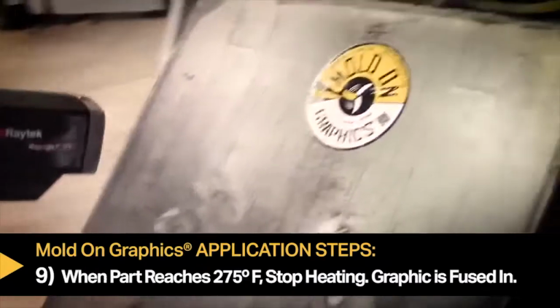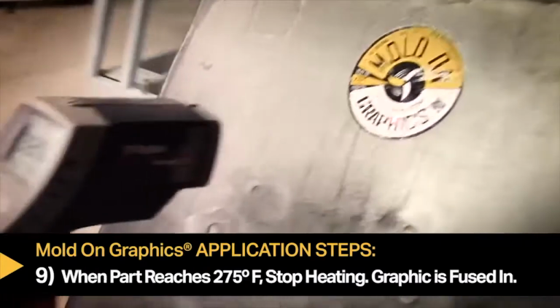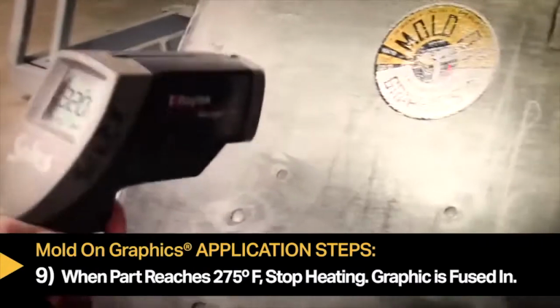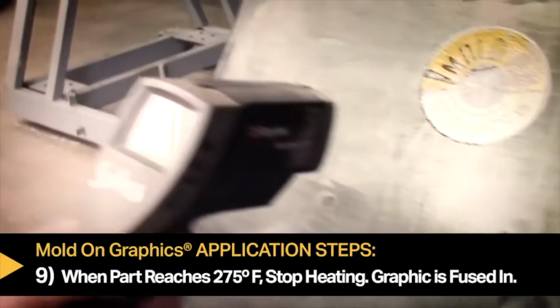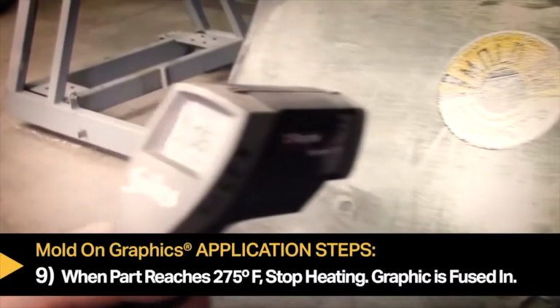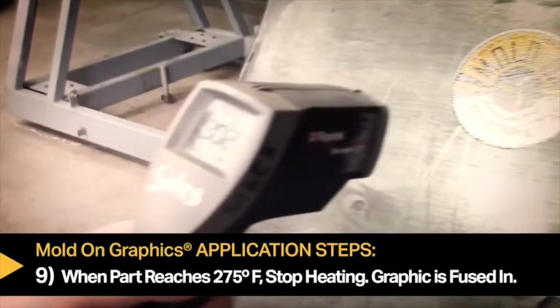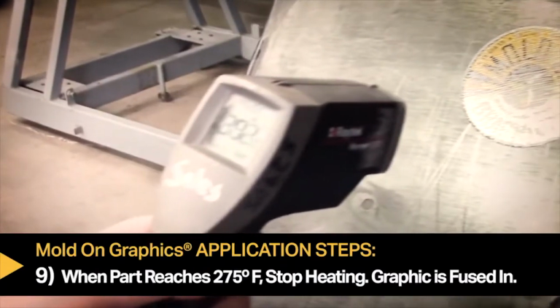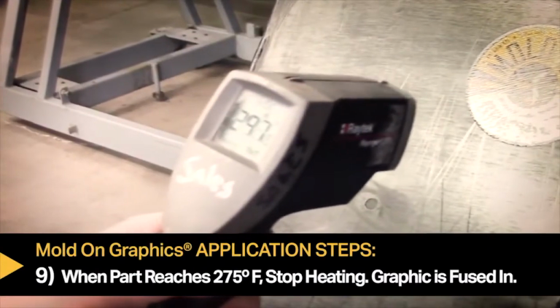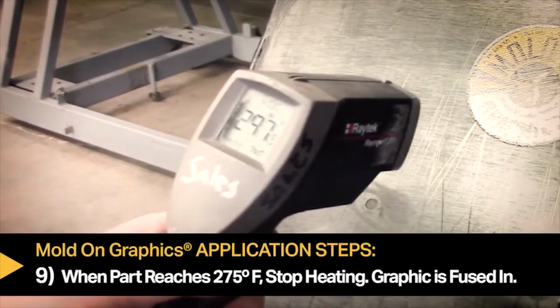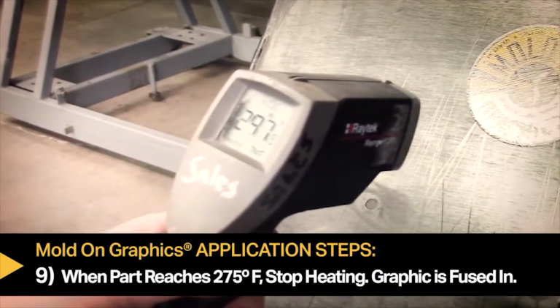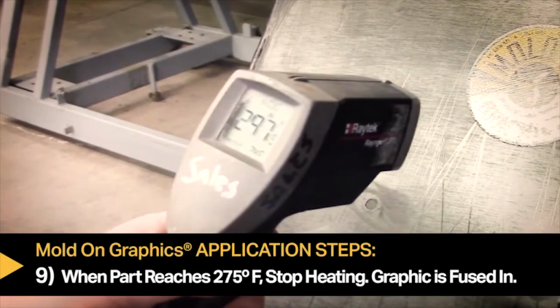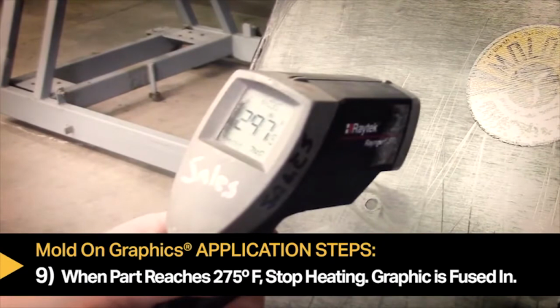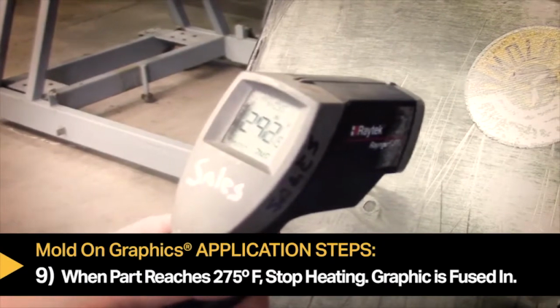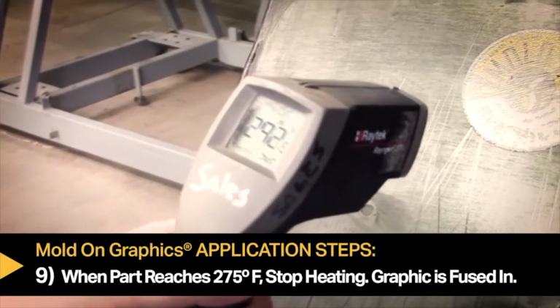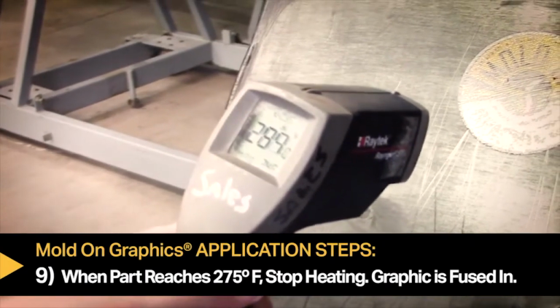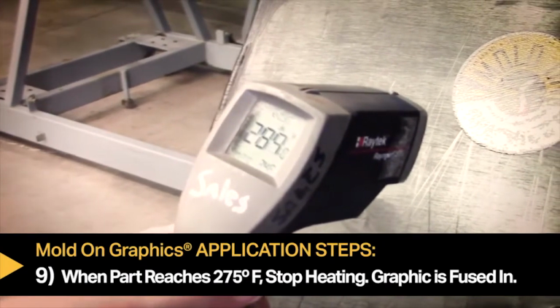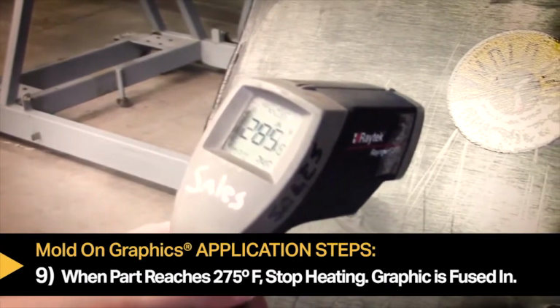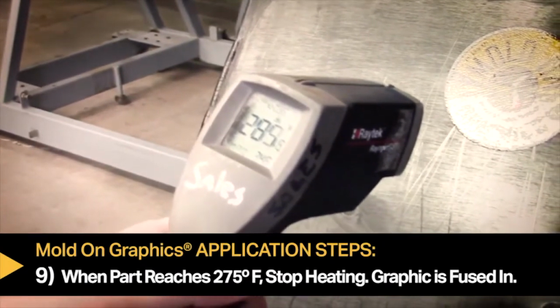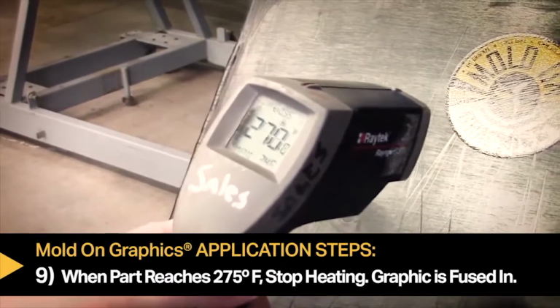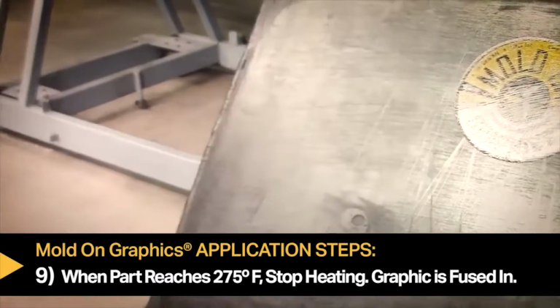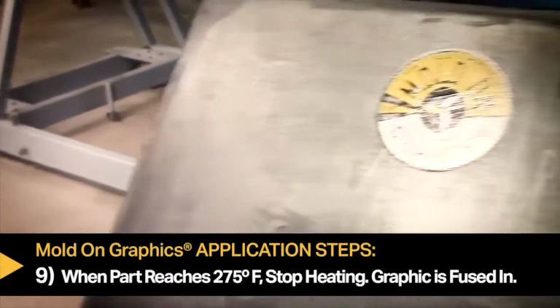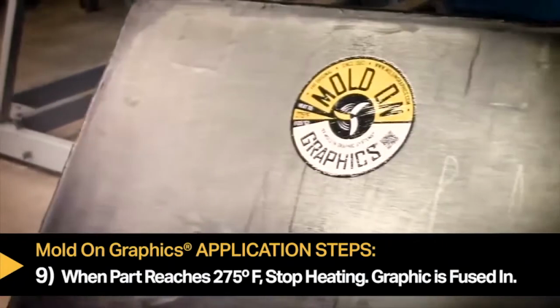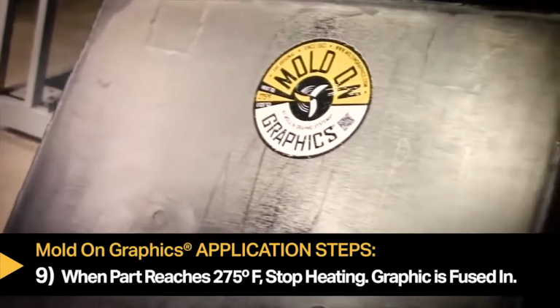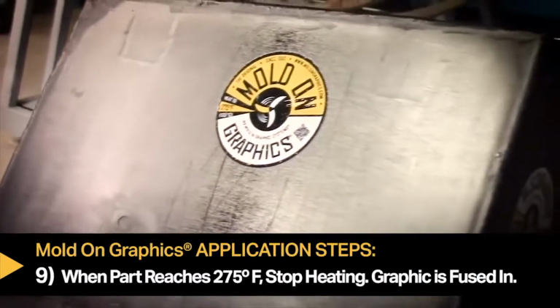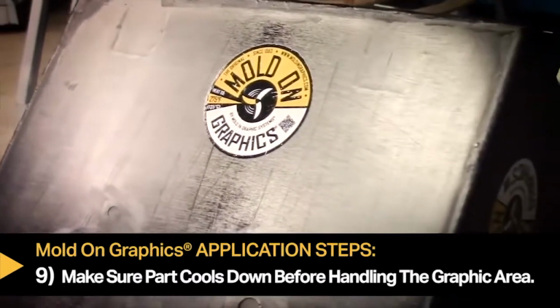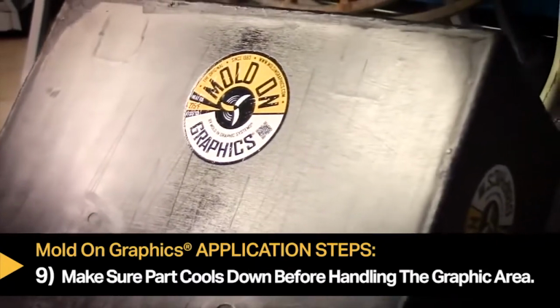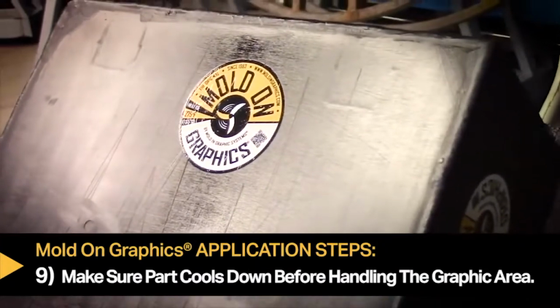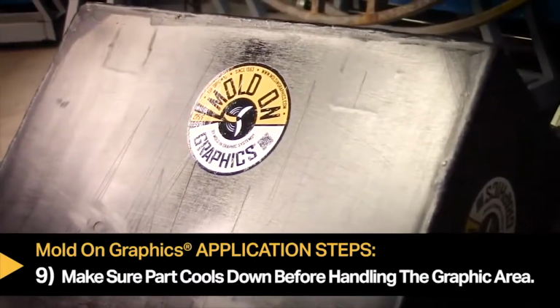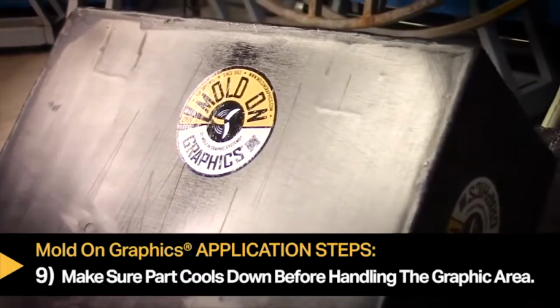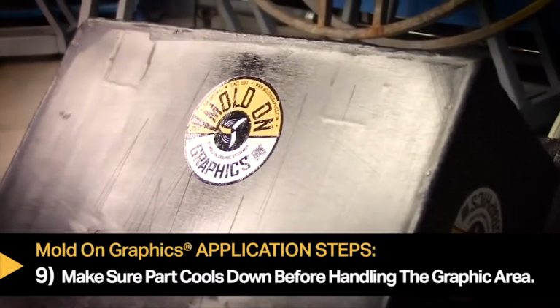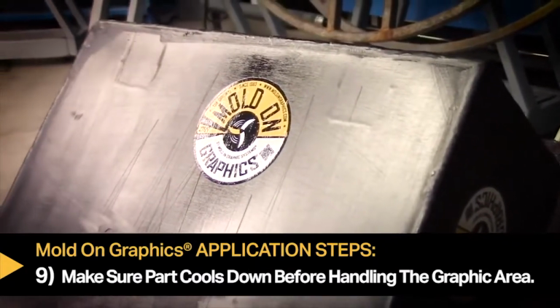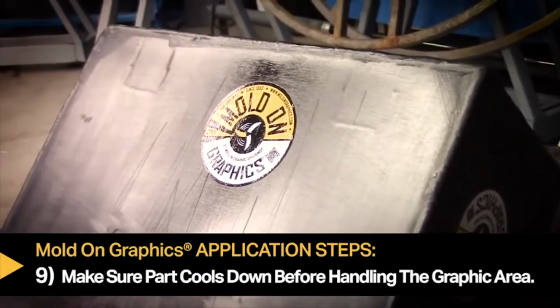Step nine: once the part reaches 275 degrees Fahrenheit, remove the heat — at this point you should have a fully transferred mold on graphic. Be careful and let the part cool before direct handling of the label area.